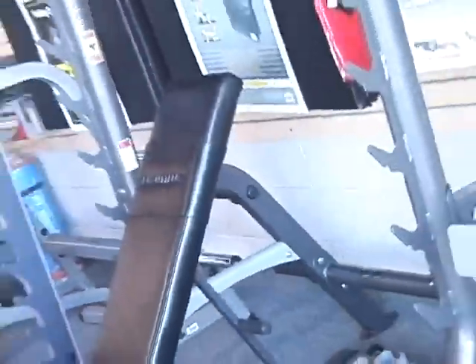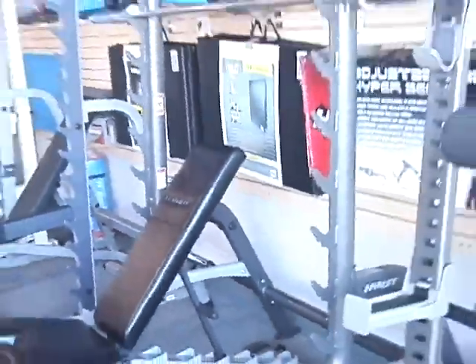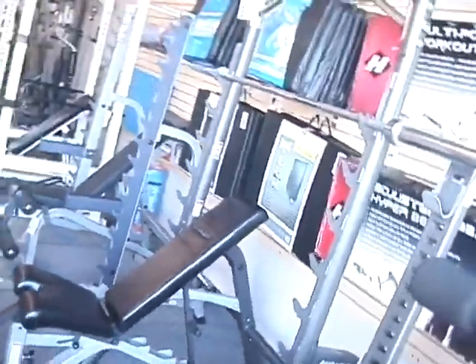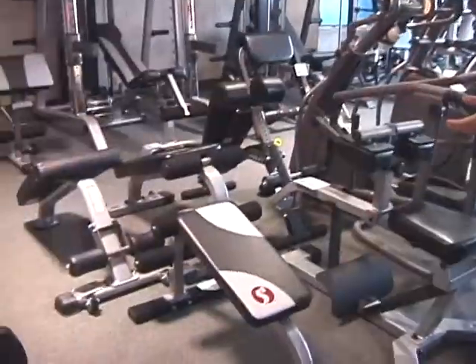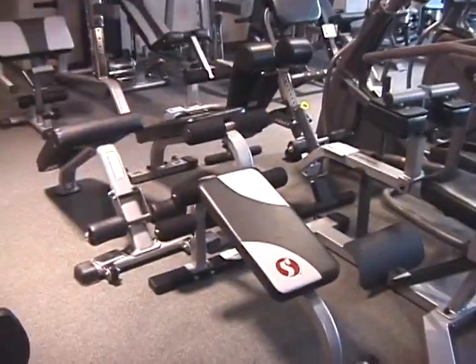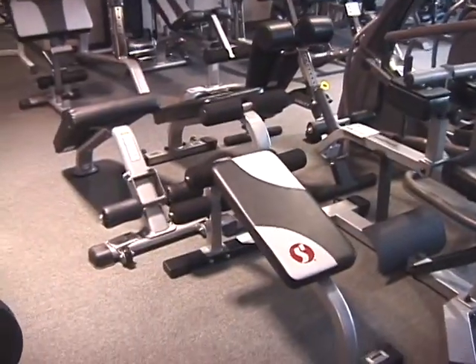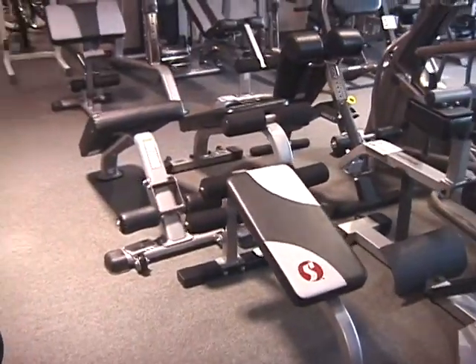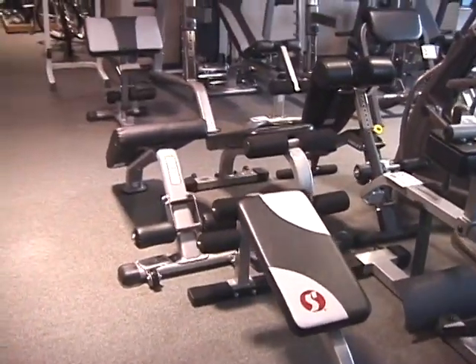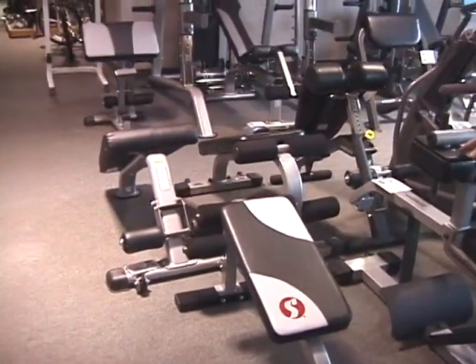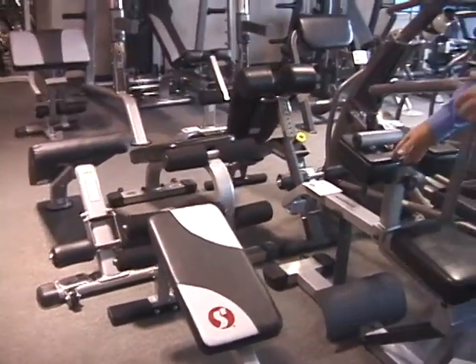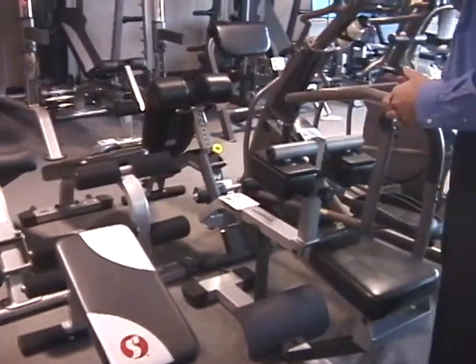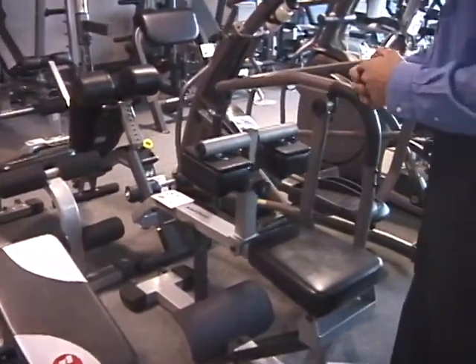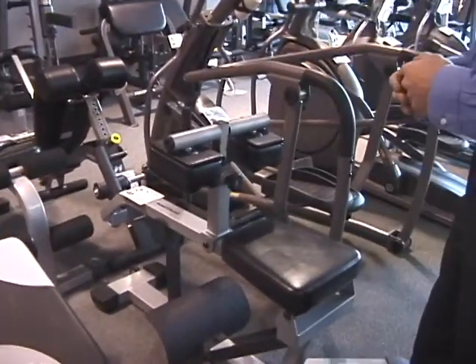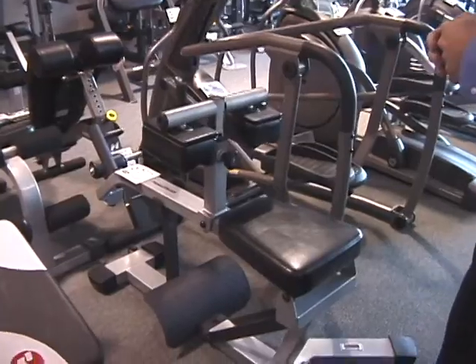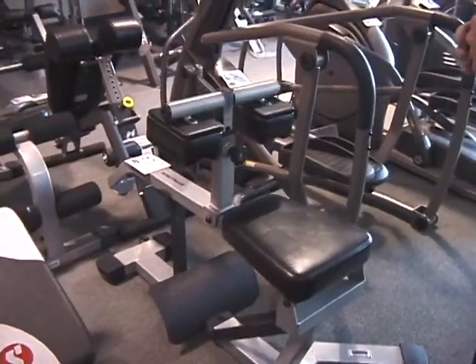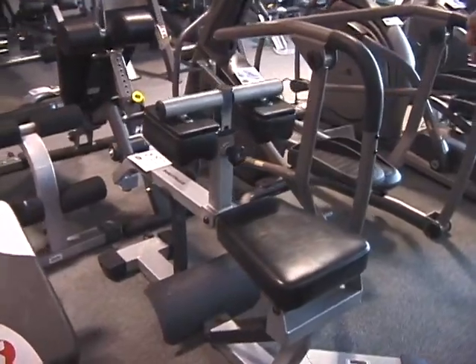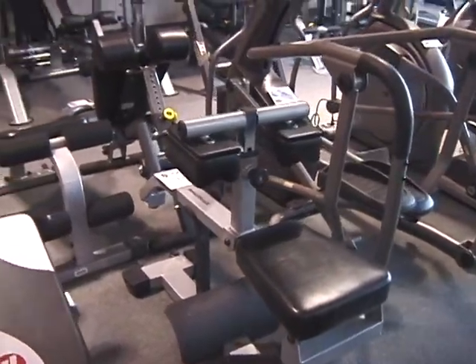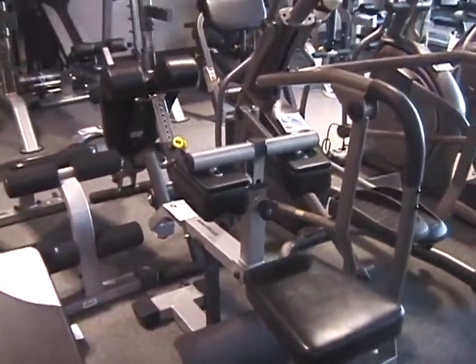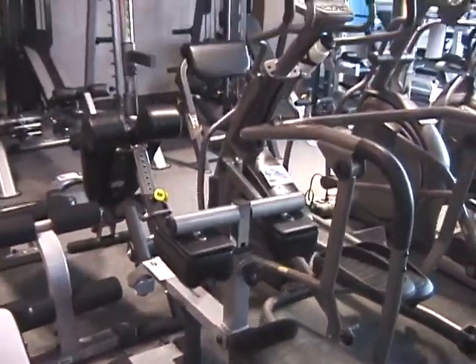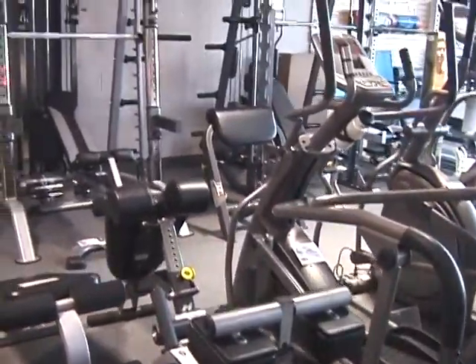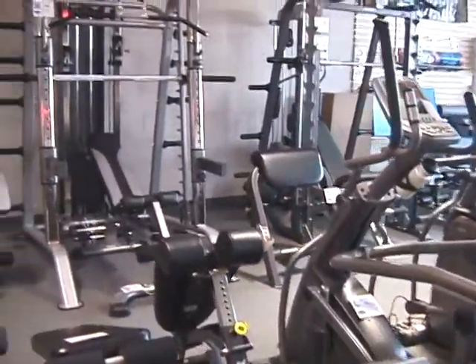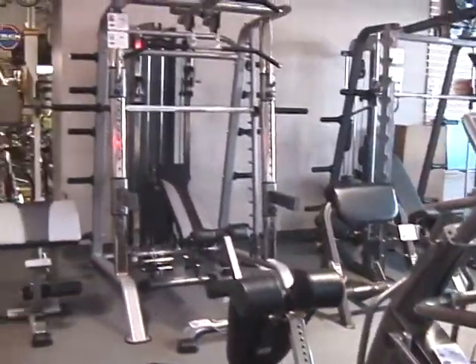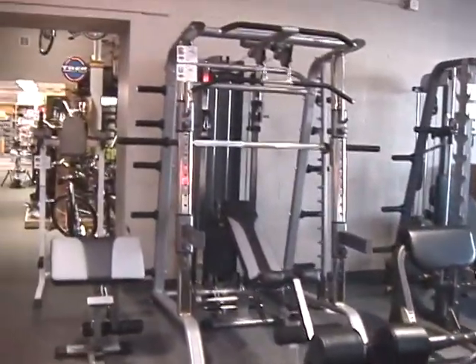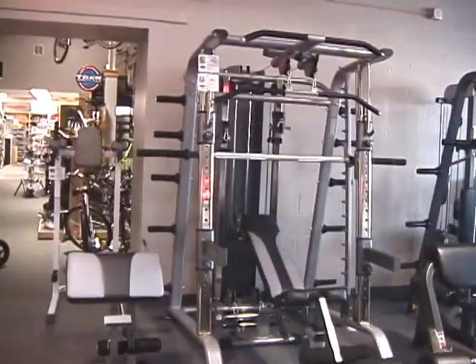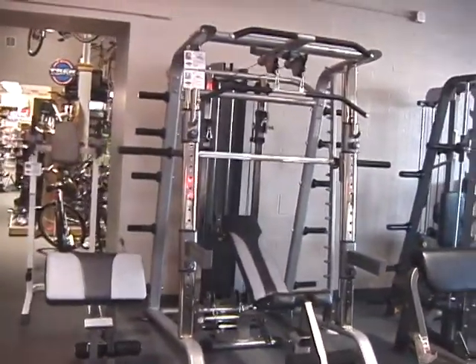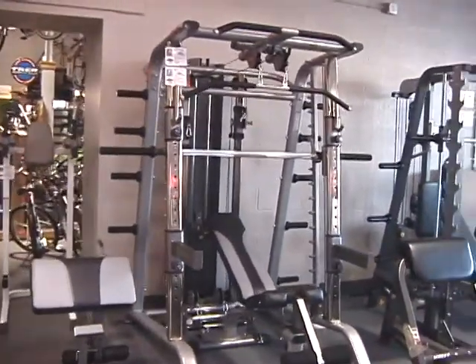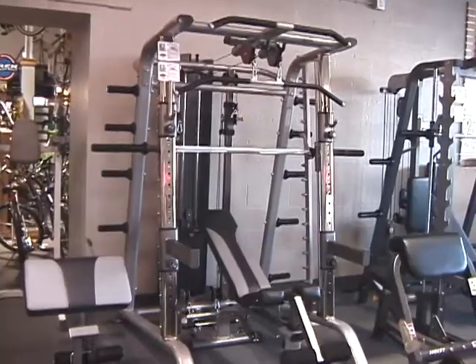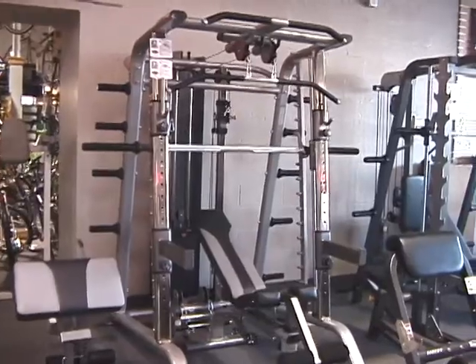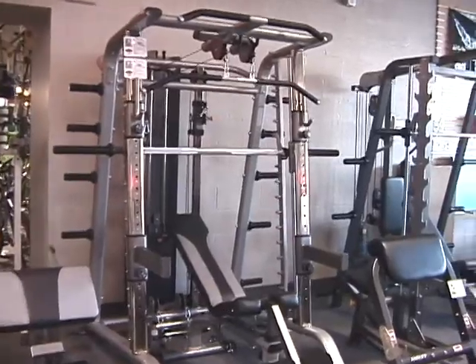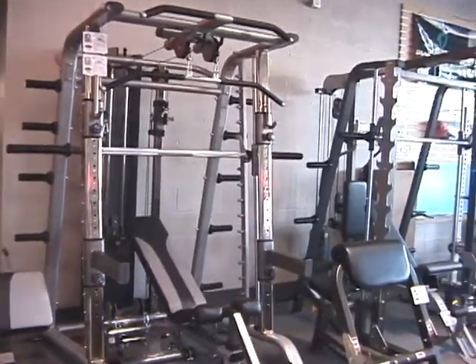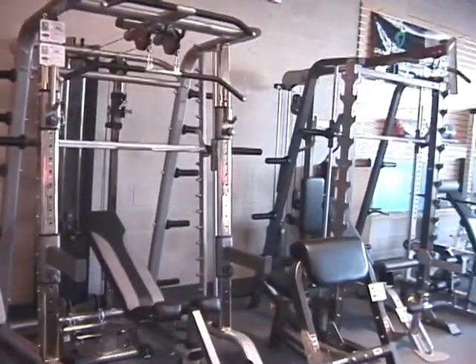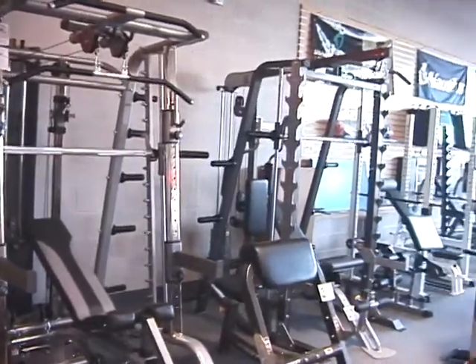Everything from small crunch ab boards to individual stations such as calf raise machines. We also have complete Smith ensembles from both Tough Stuff and Hoist — we have two of them from Hoist.